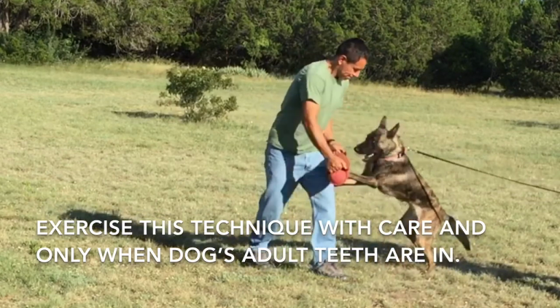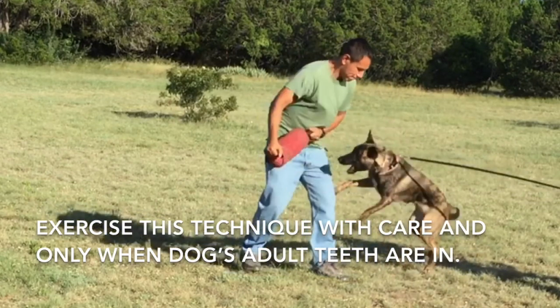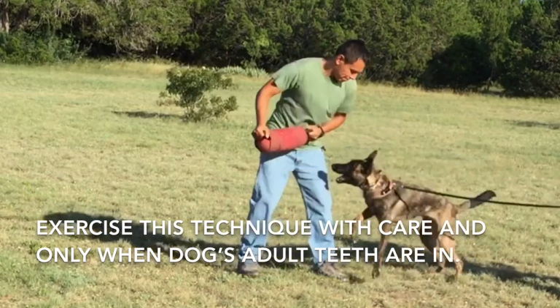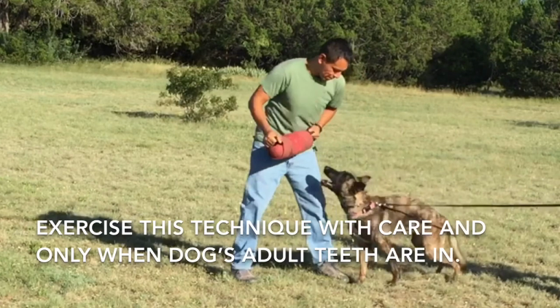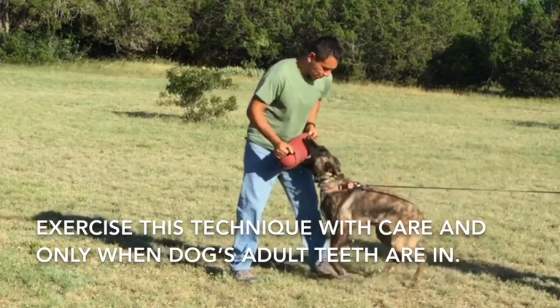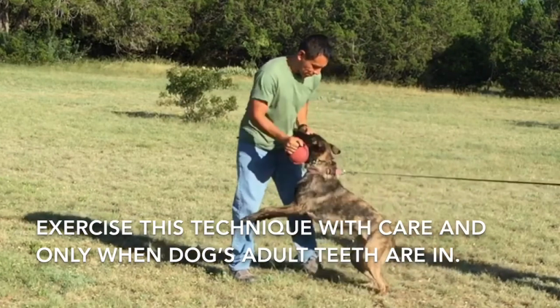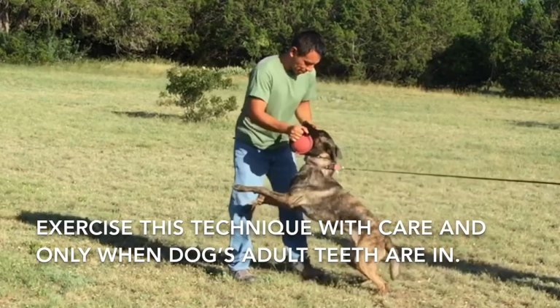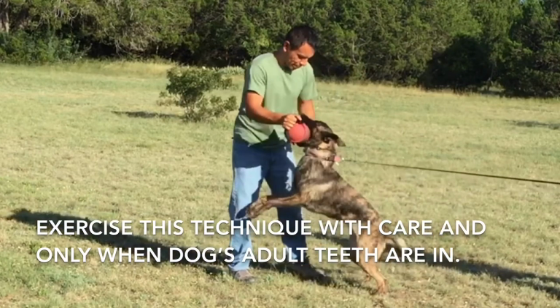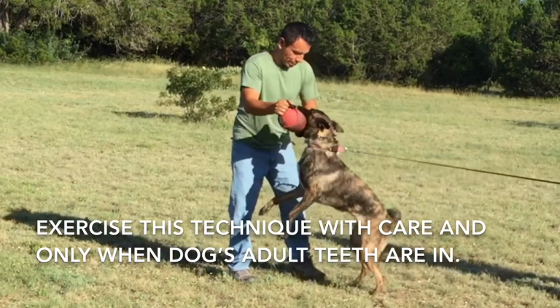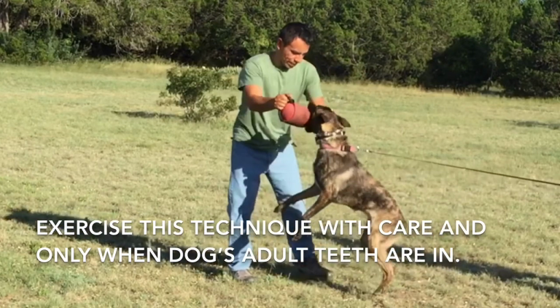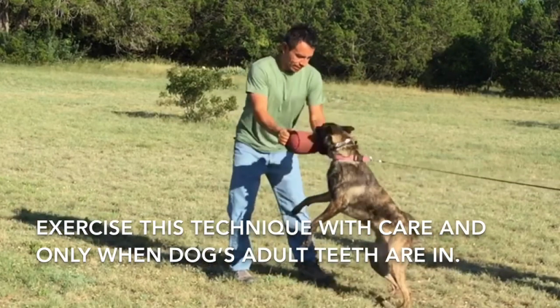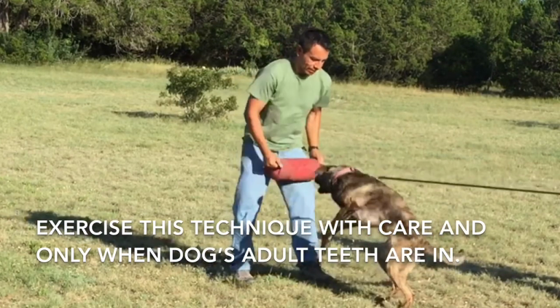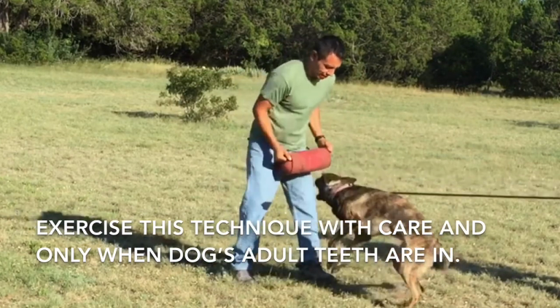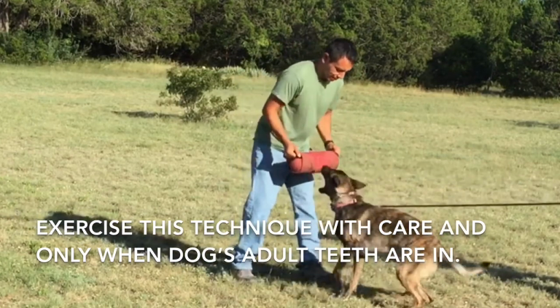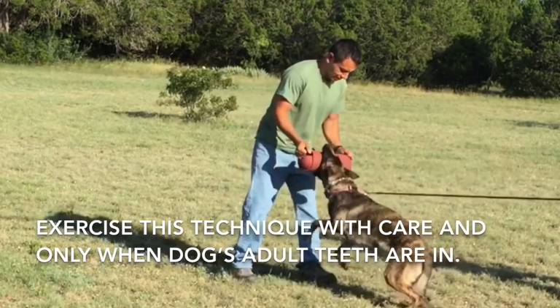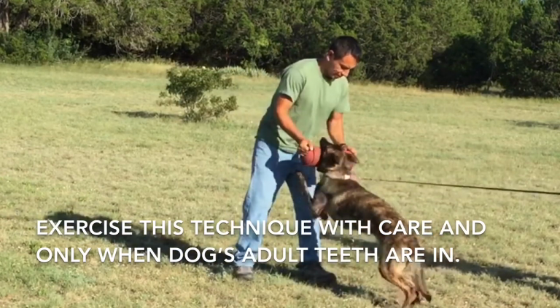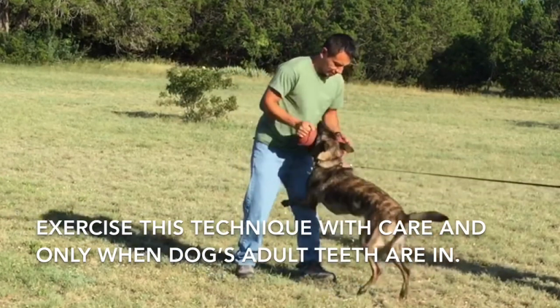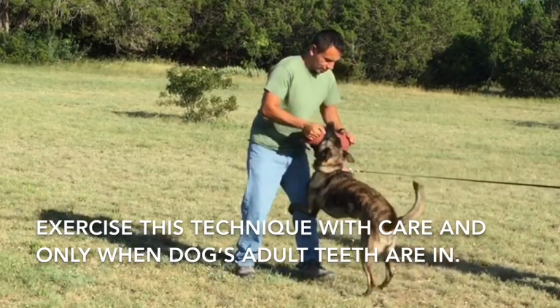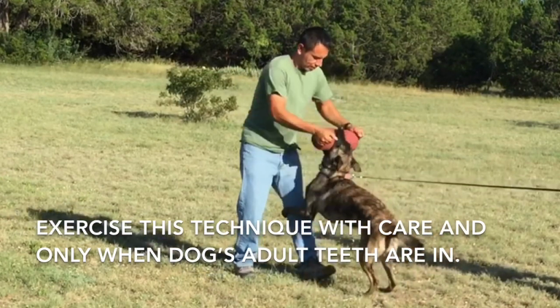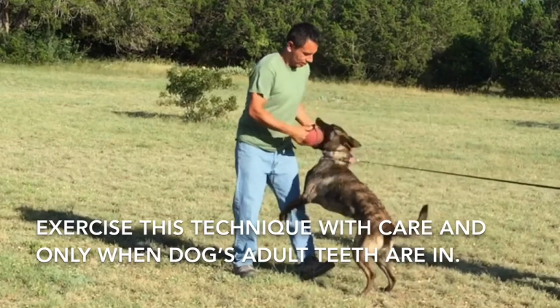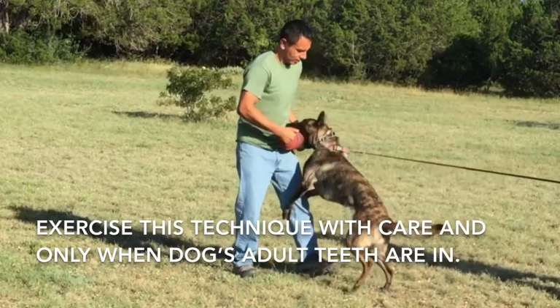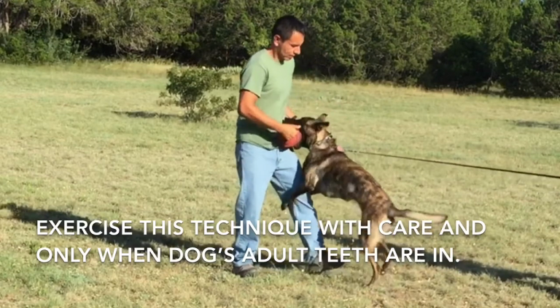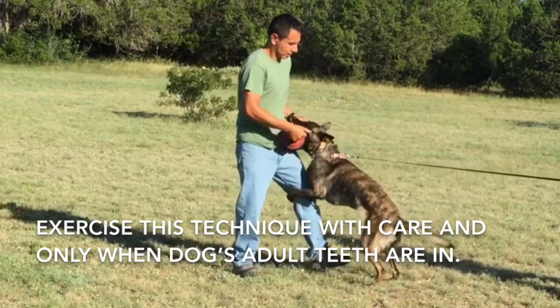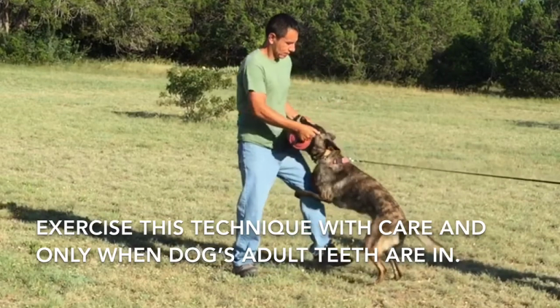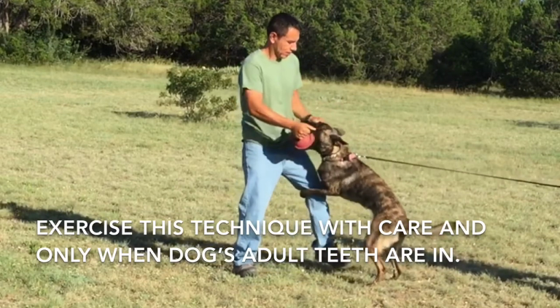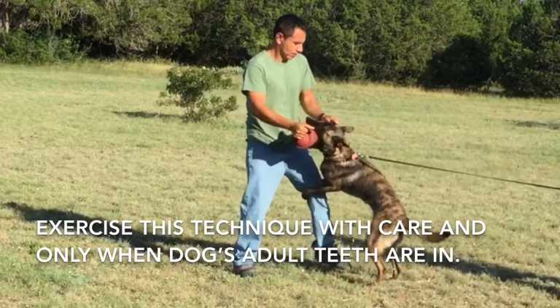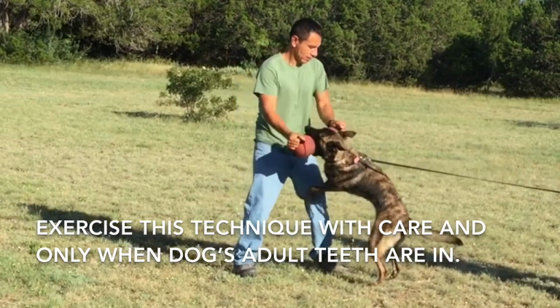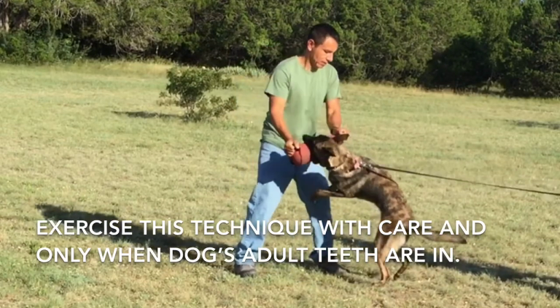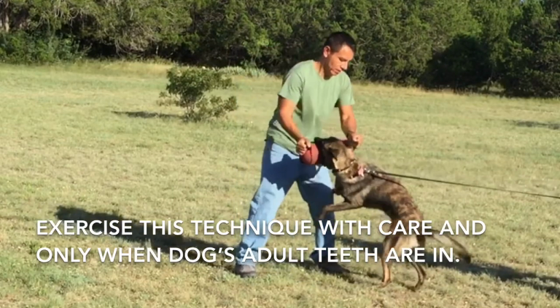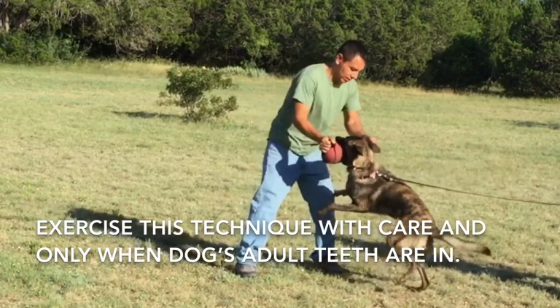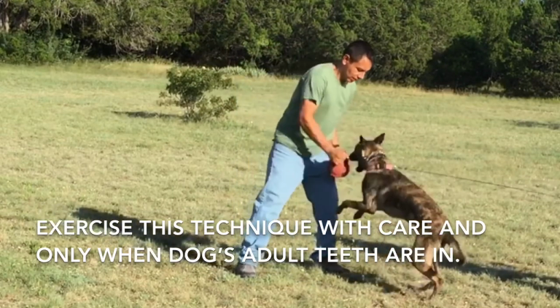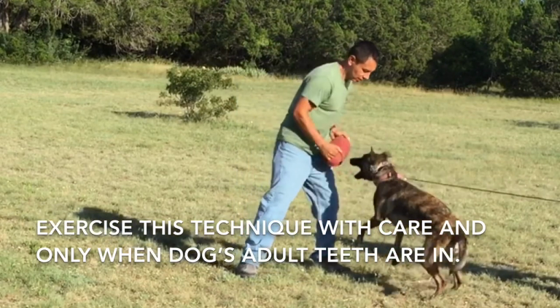What I'm doing with her is letting her know that if I present the tug and she doesn't give me a strong enough strike, doesn't give me a strong enough grip, the bunny flies out of her mouth.